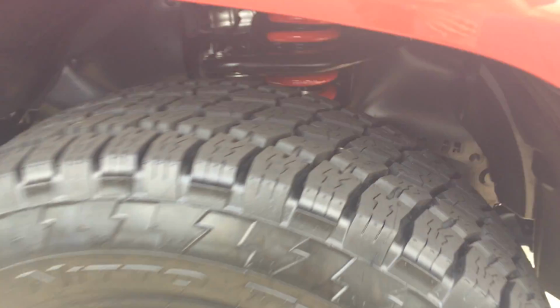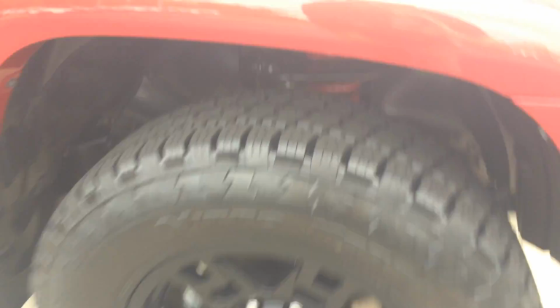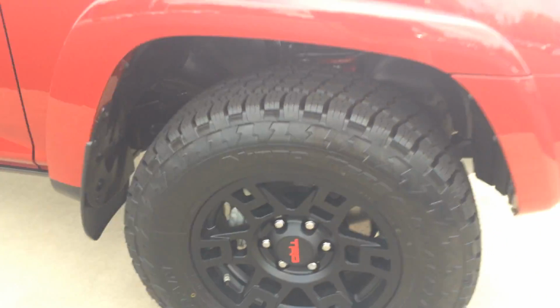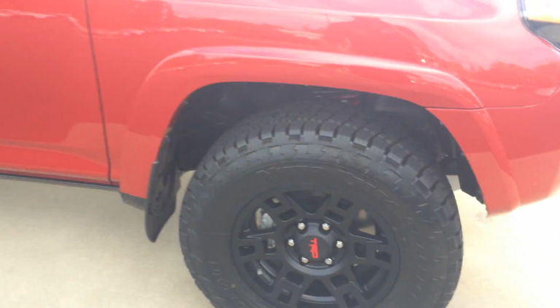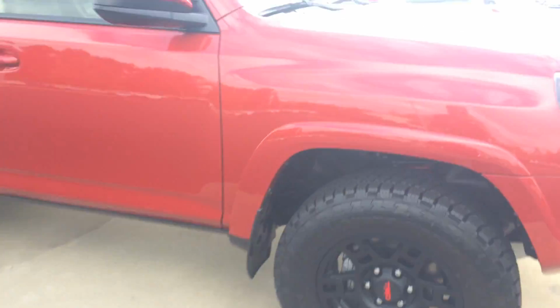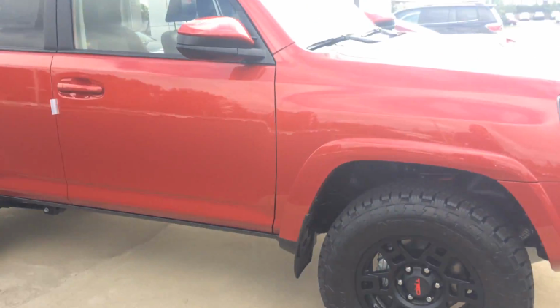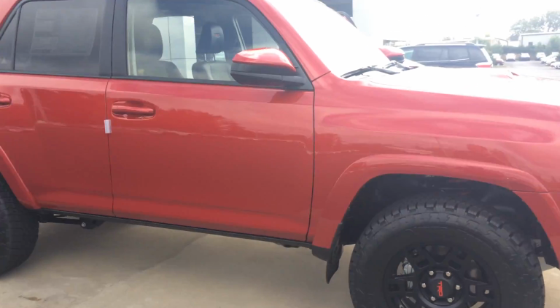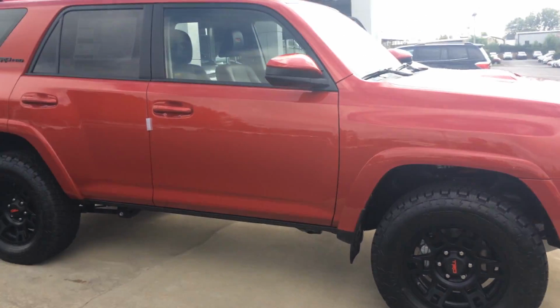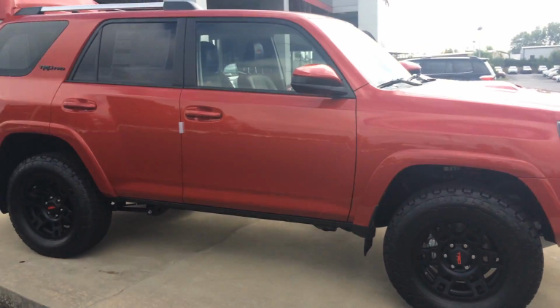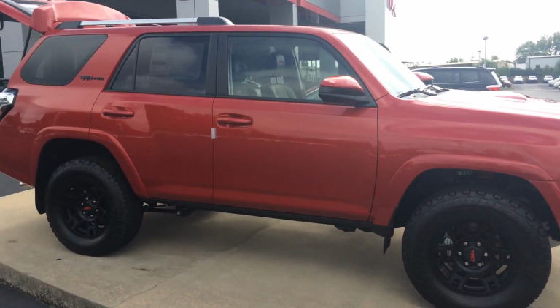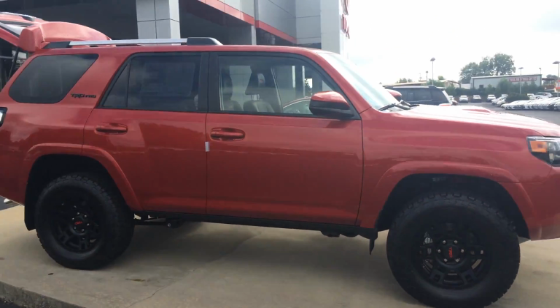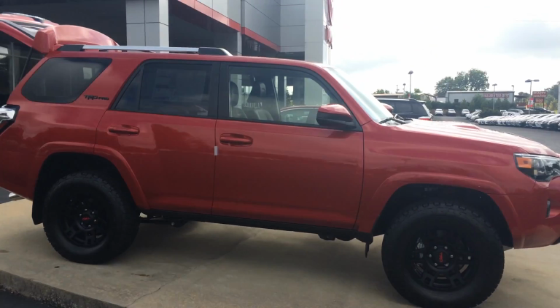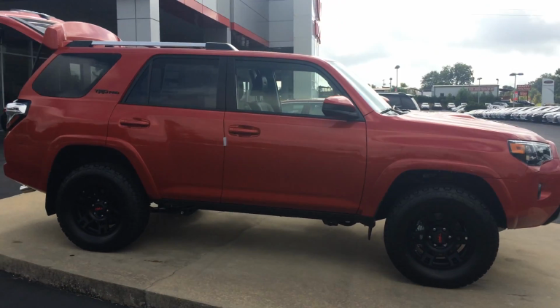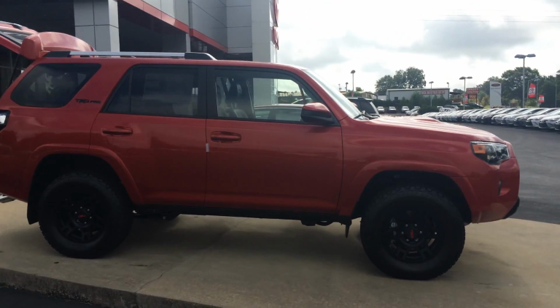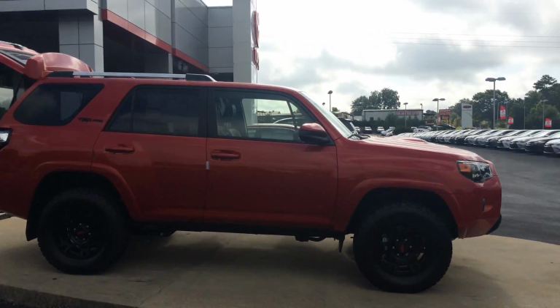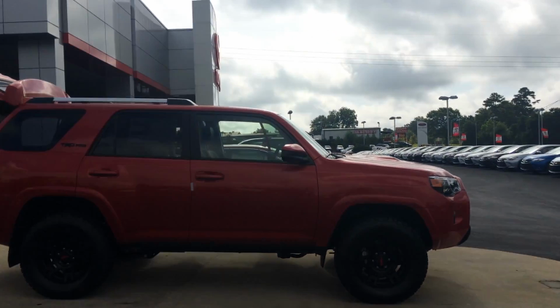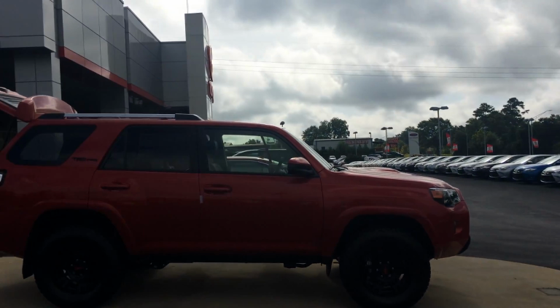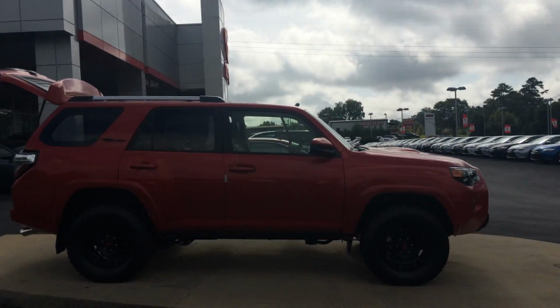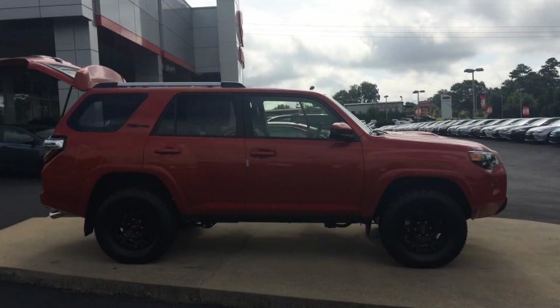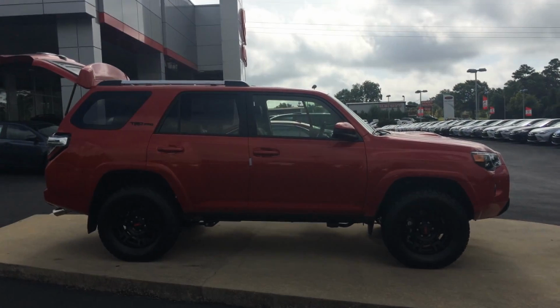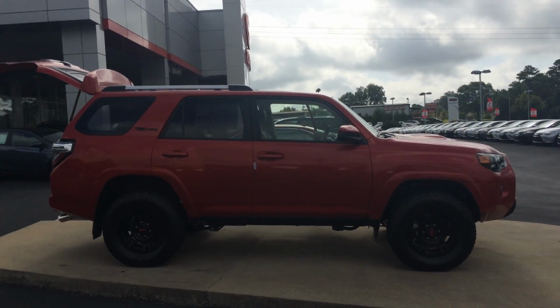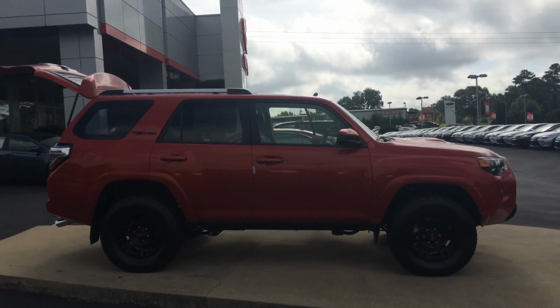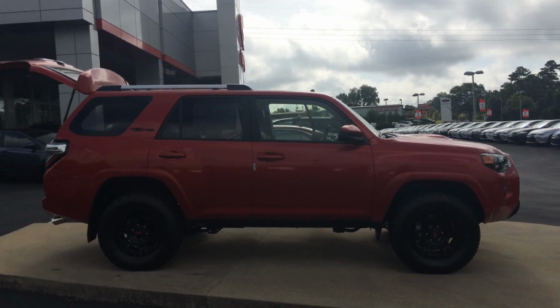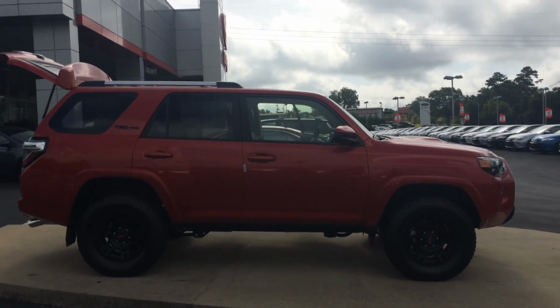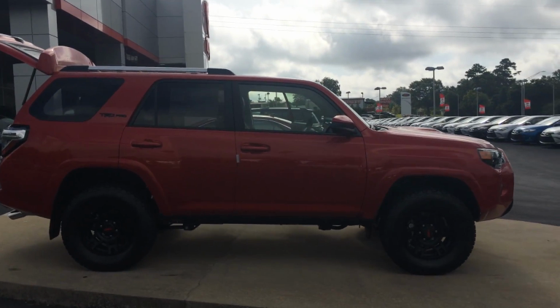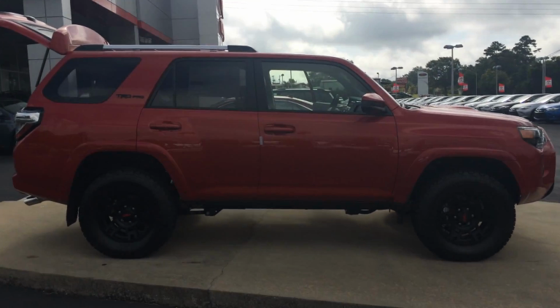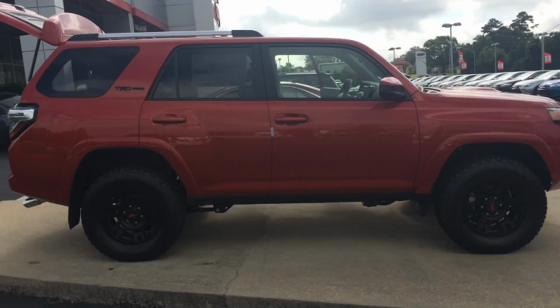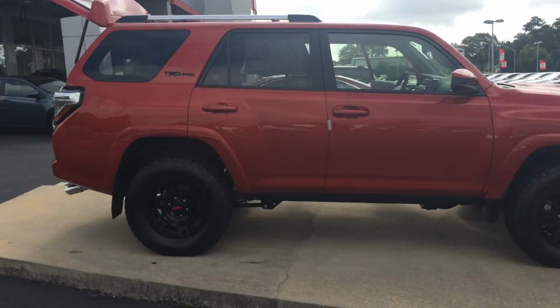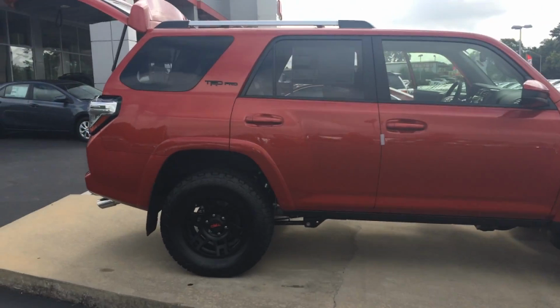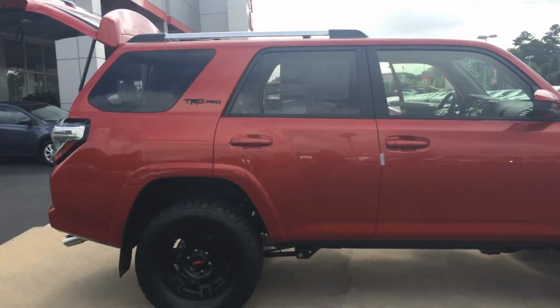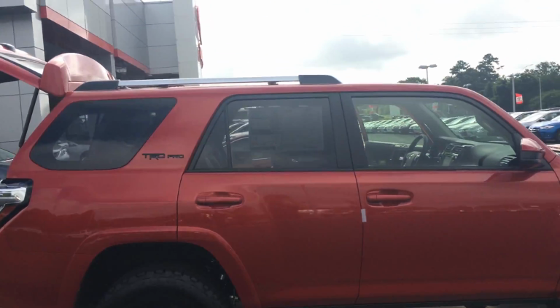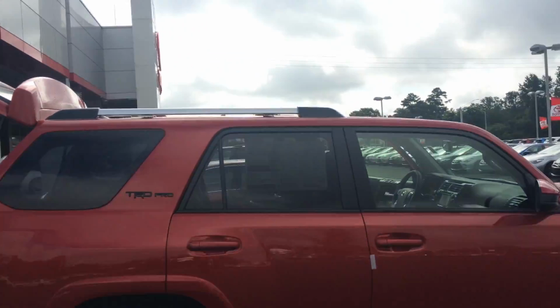You do have the Bilstein upgraded shocks with the rear reservoirs as well — it is an off-road beast. Here's kind of the side profile. The 4Runner is the number two highest resale value vehicle on the road, and the Pro model is doubly so.